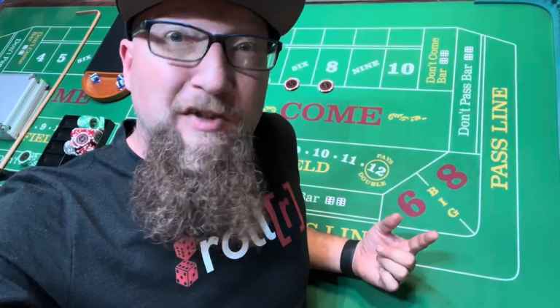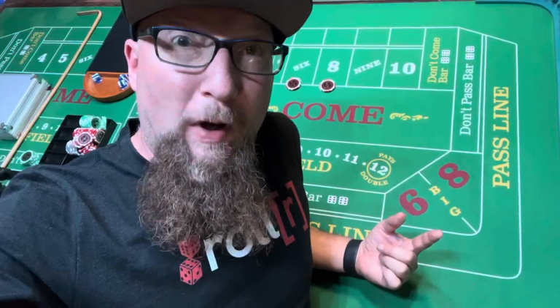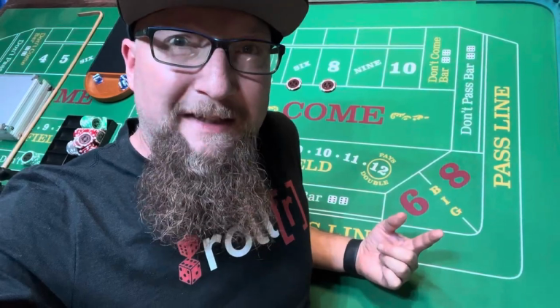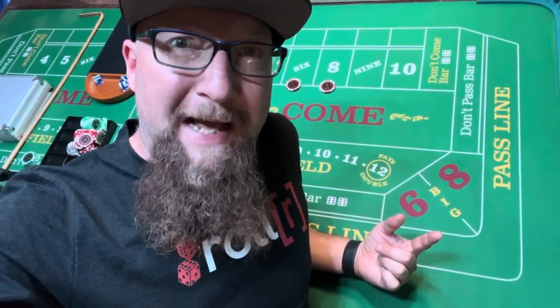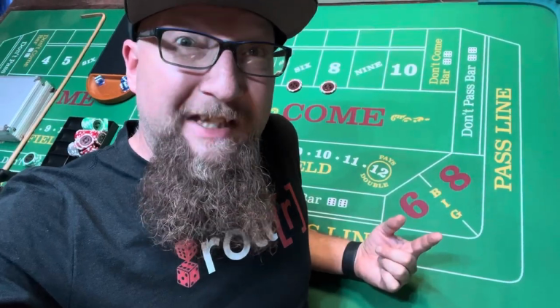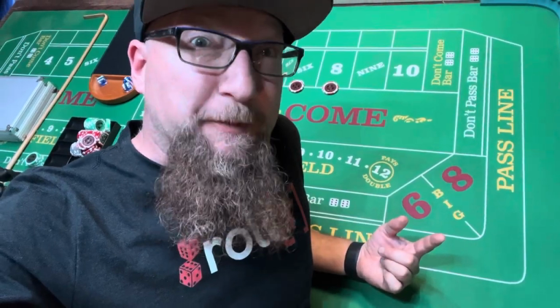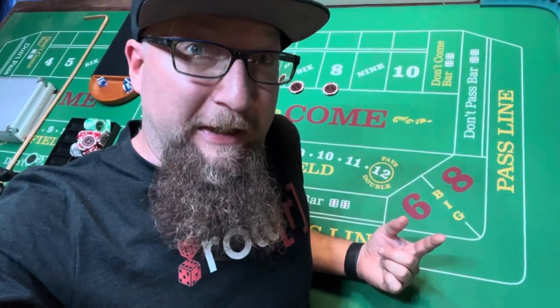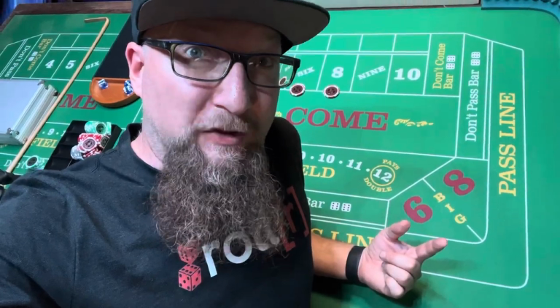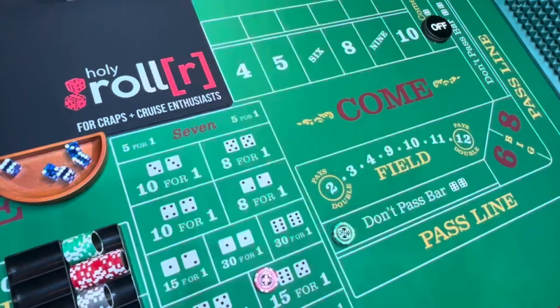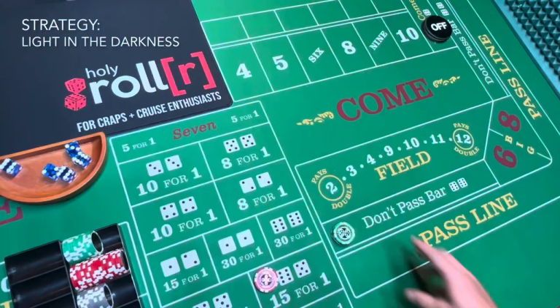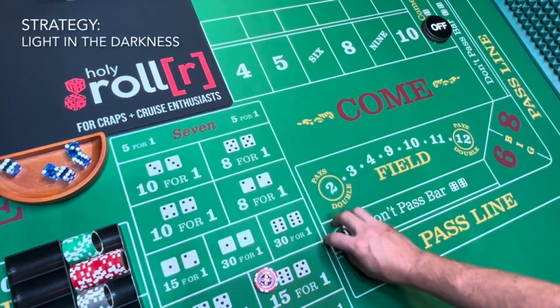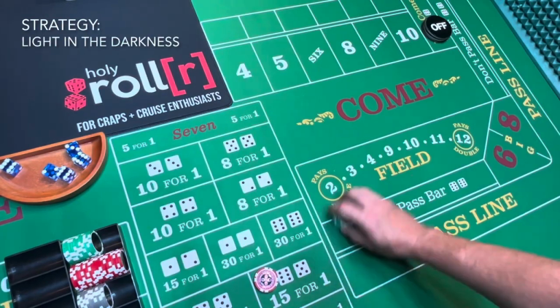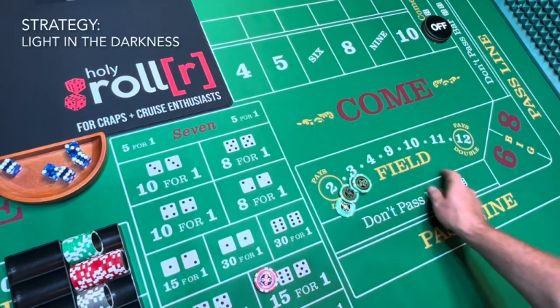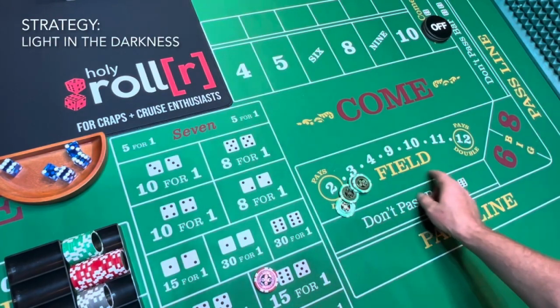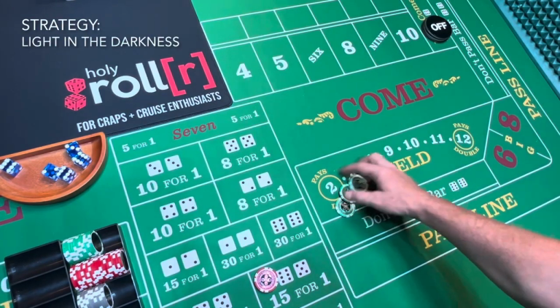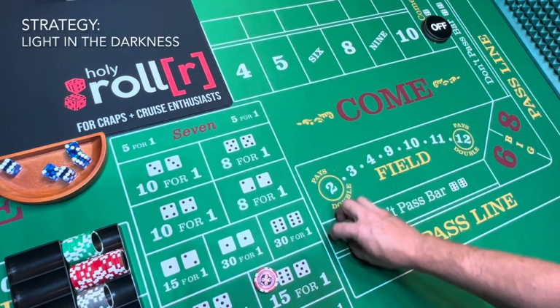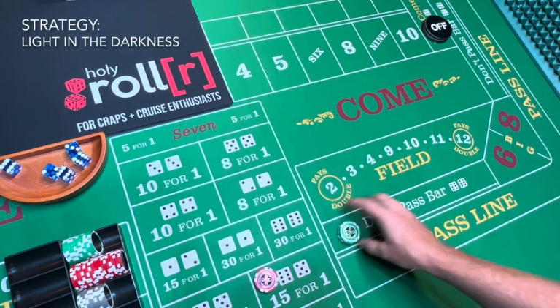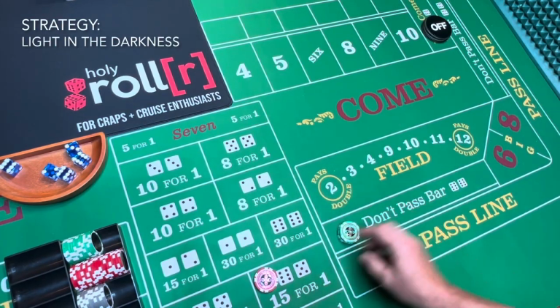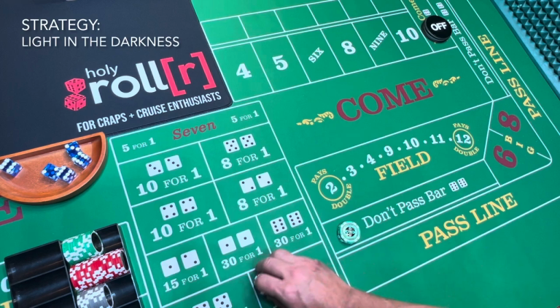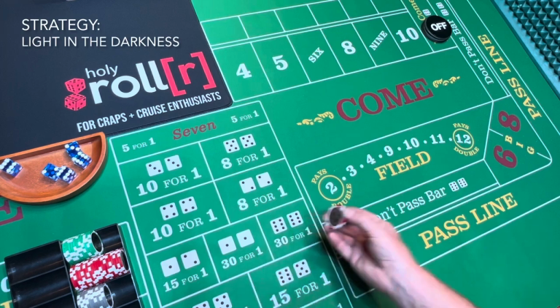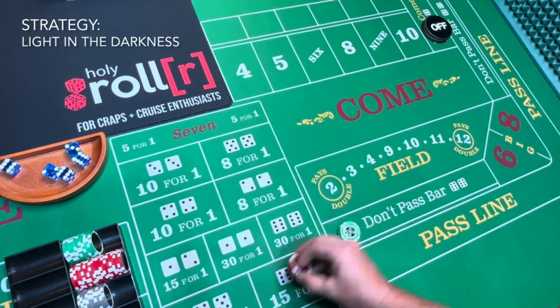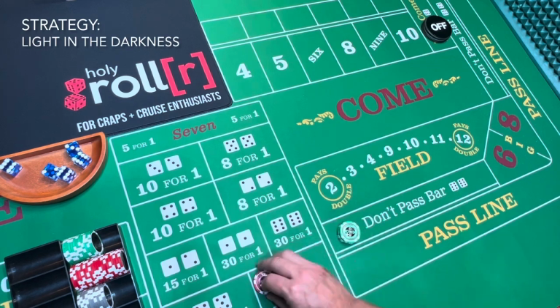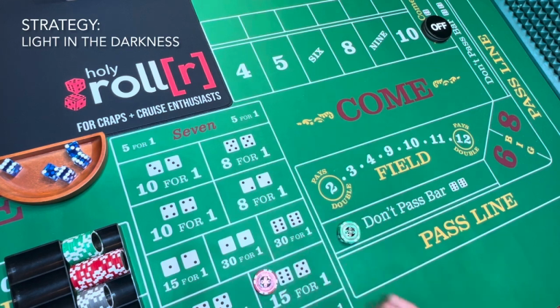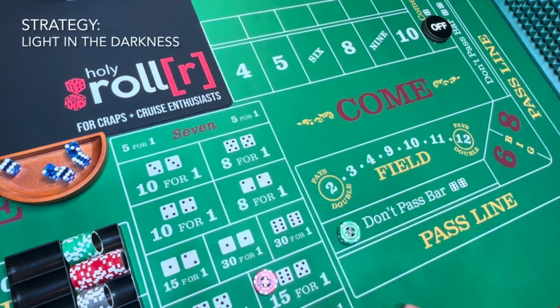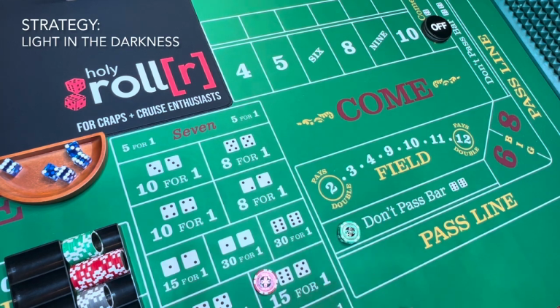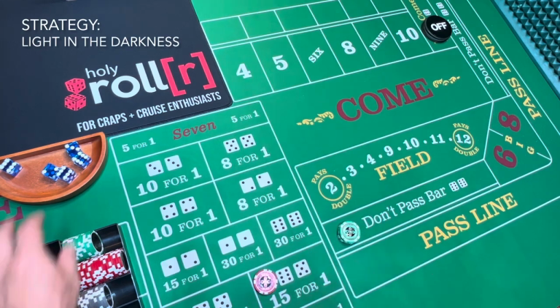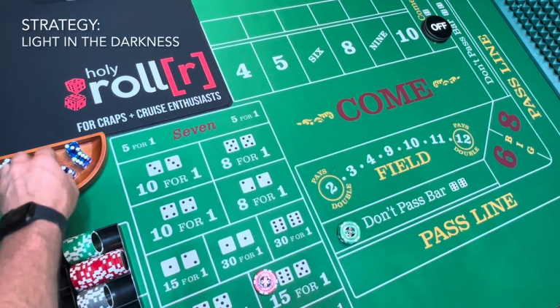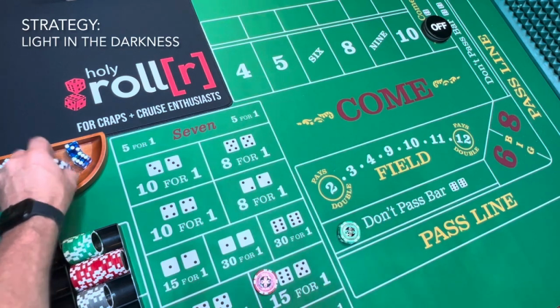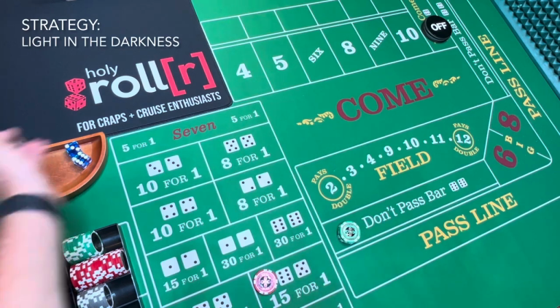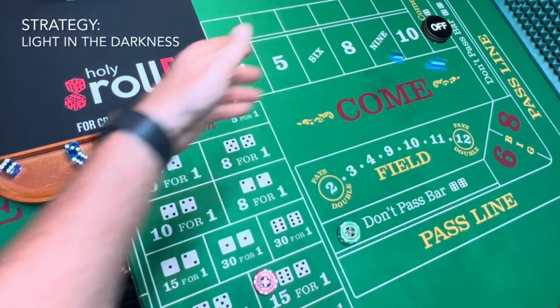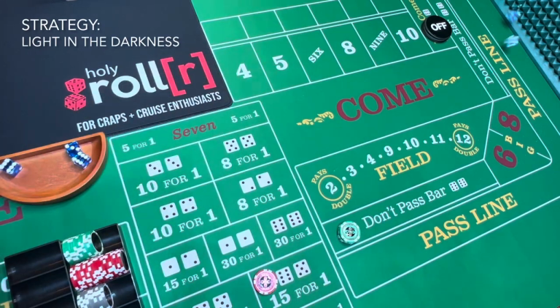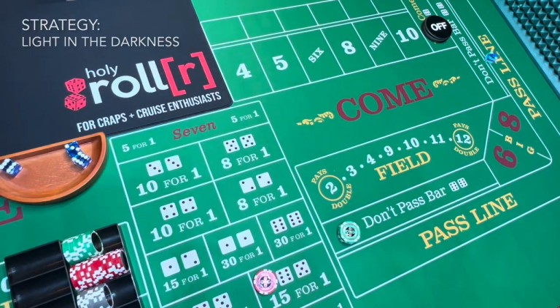So you want to see the strategy that gets me free cruises? I have this strategy where I place $100 on the don't and I back it up with a $10 yo. As long as the 7 doesn't roll, I'm clear.